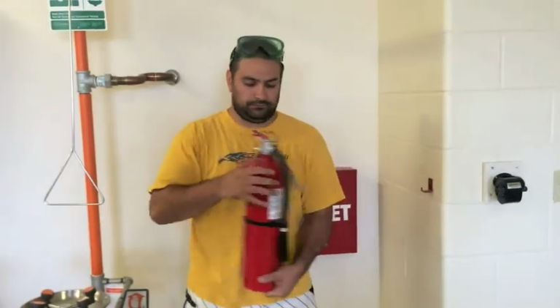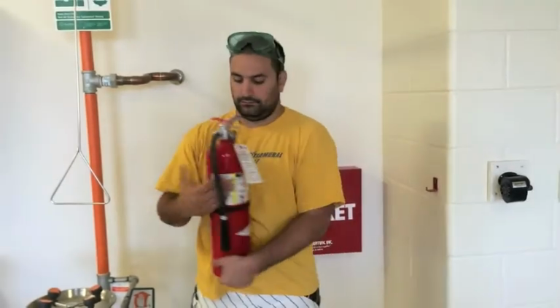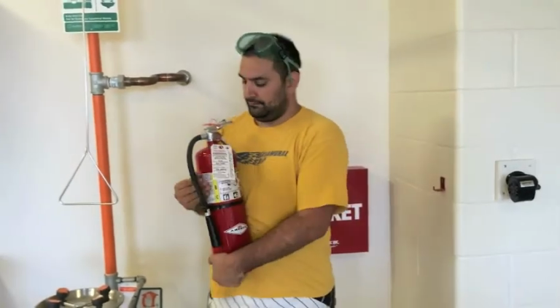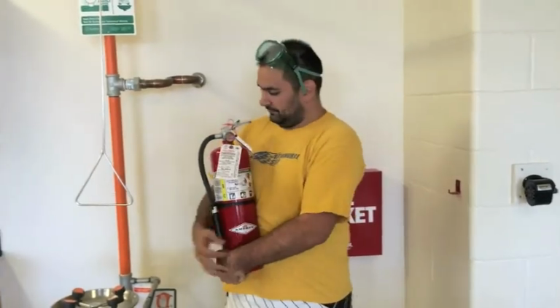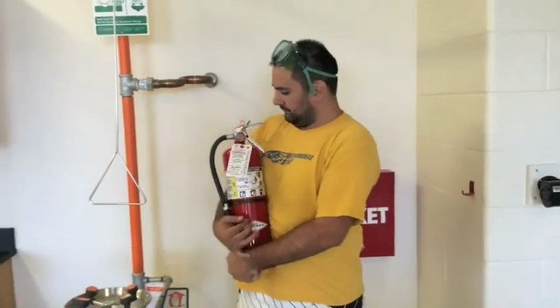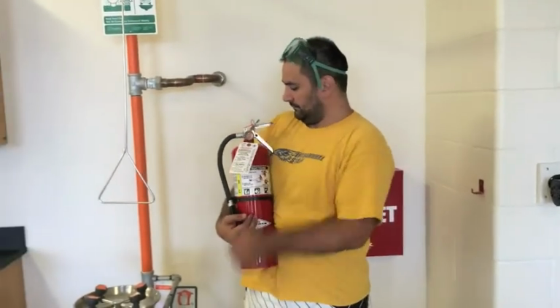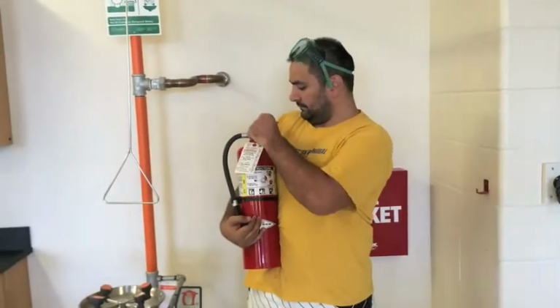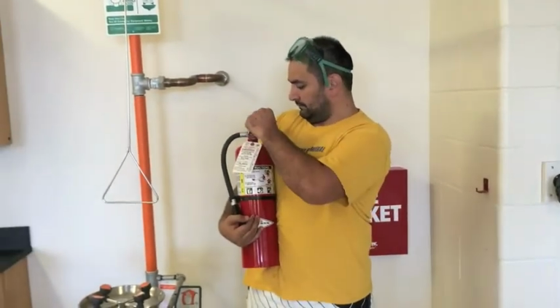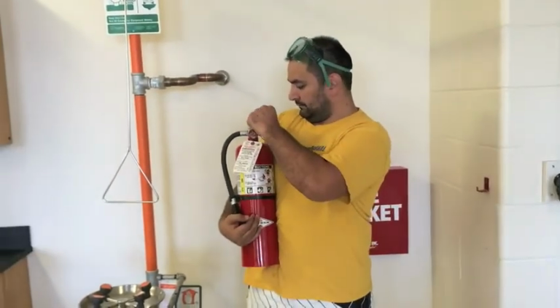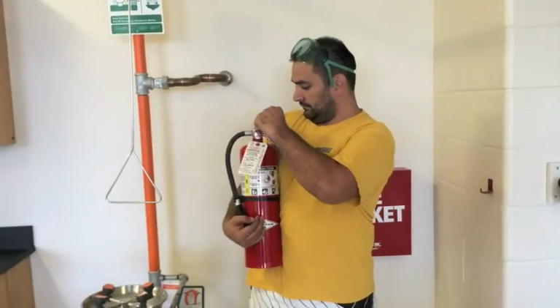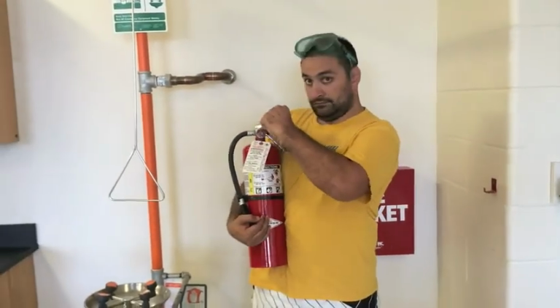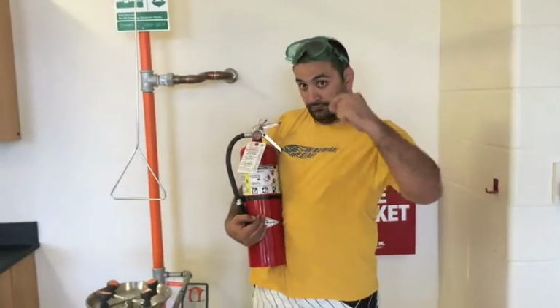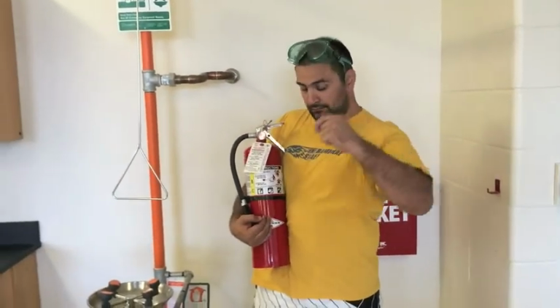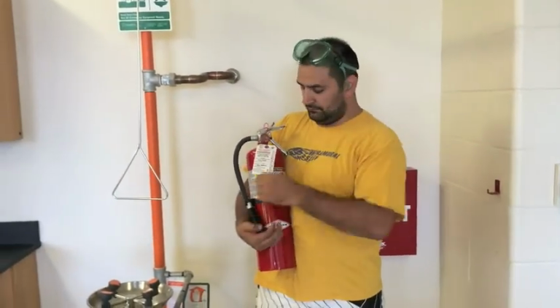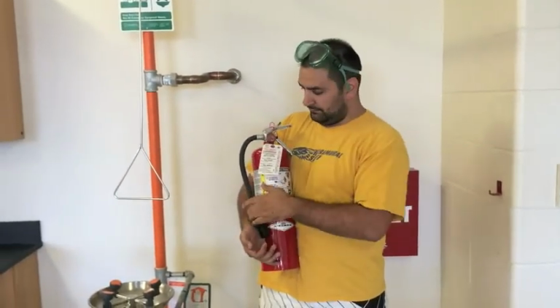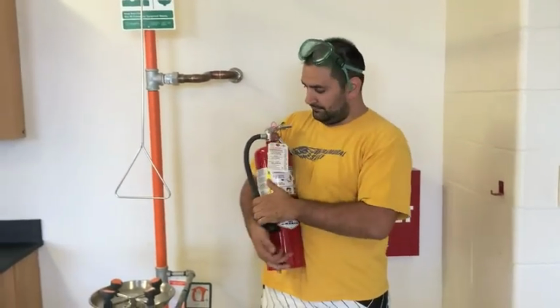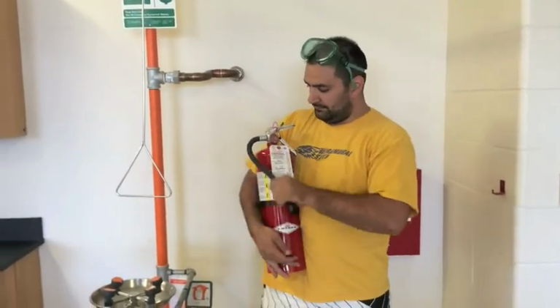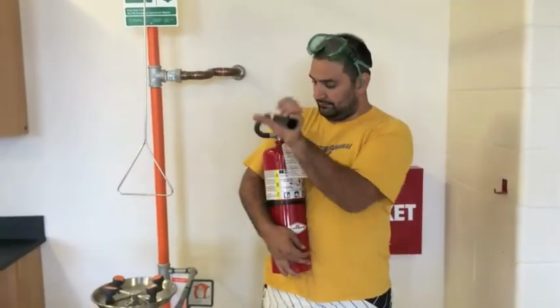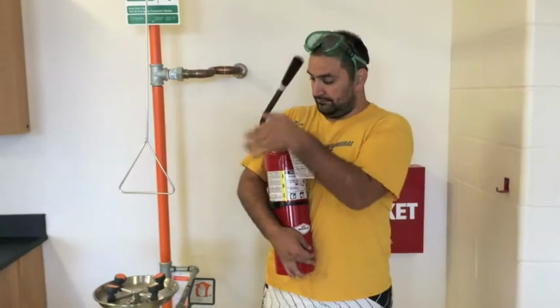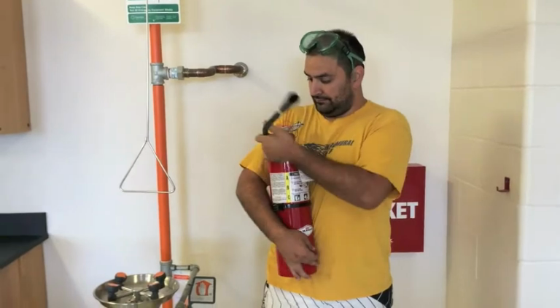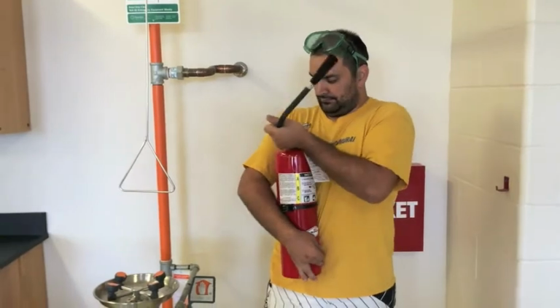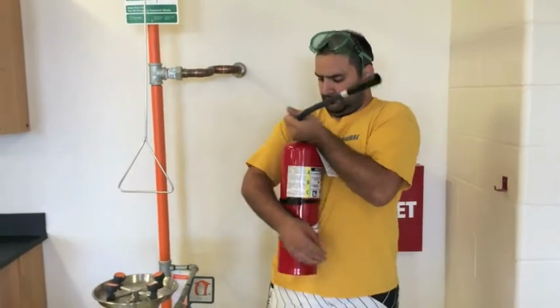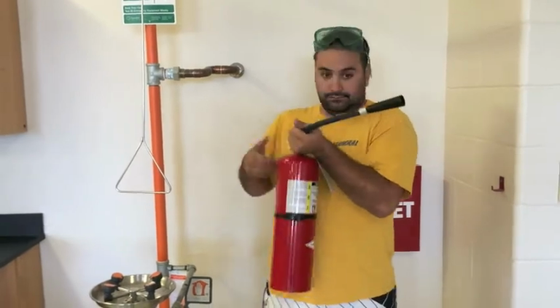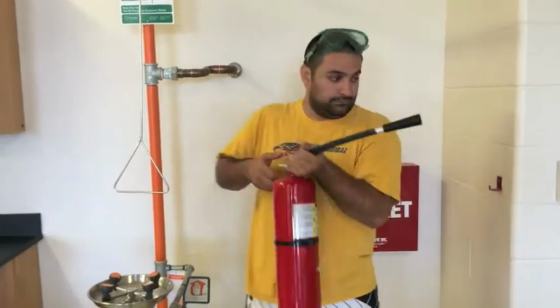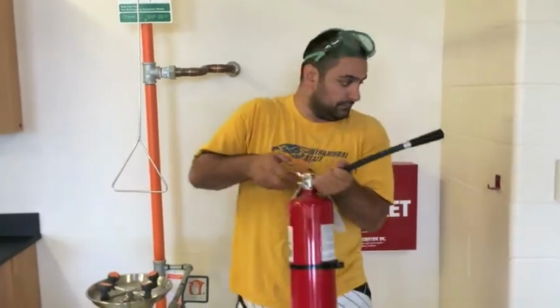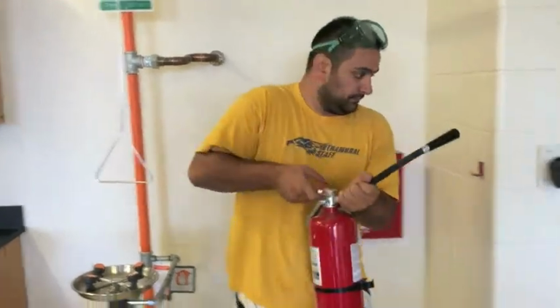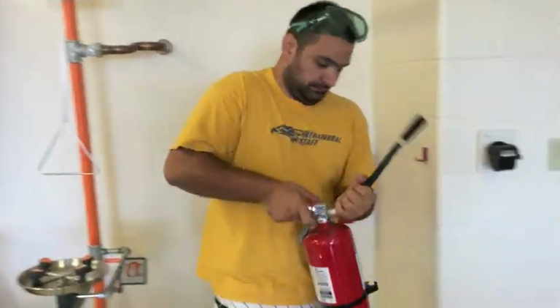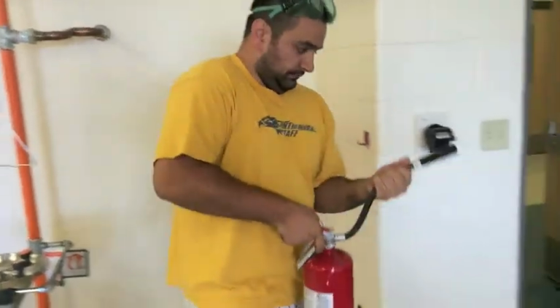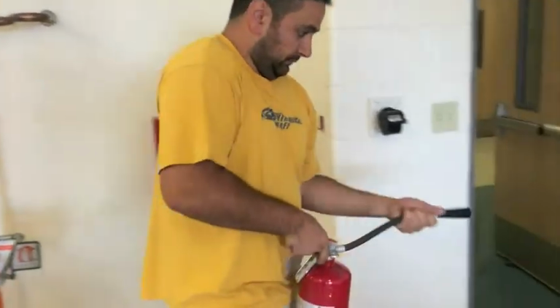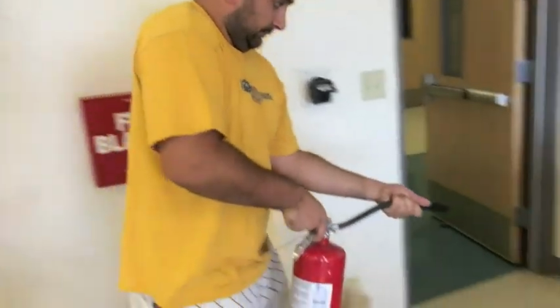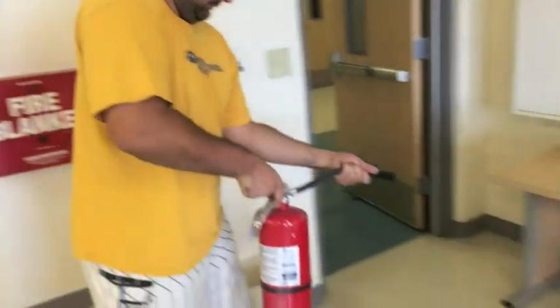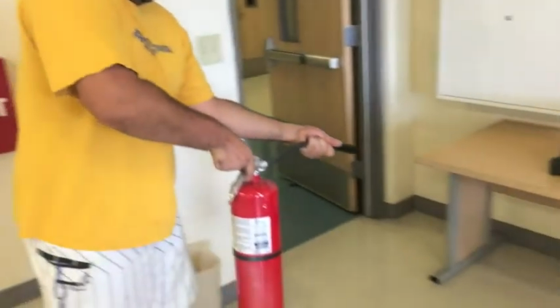You'll pull the pin, and then you'll point the hose at the base of the flame in a sweeping motion while pushing down on the lever.